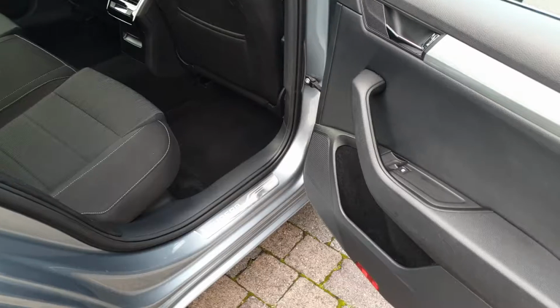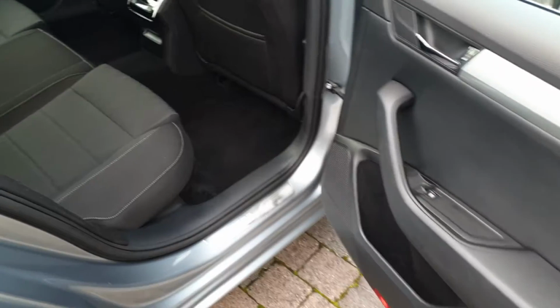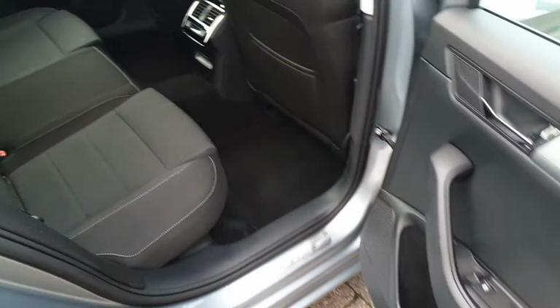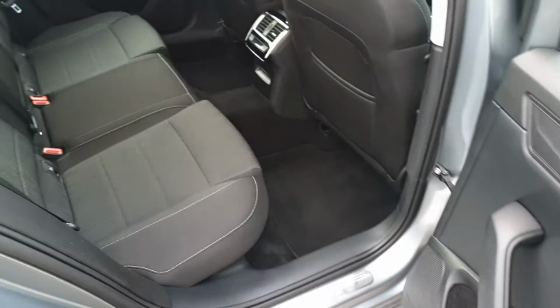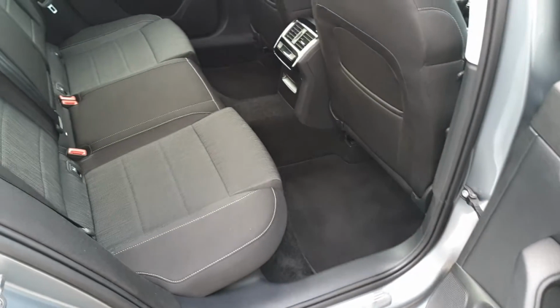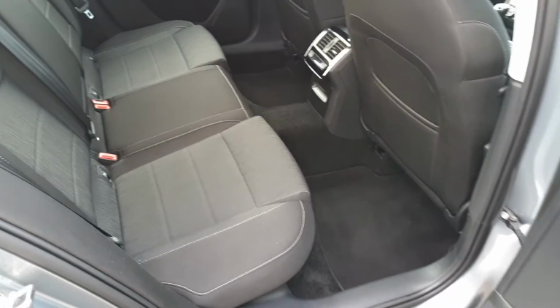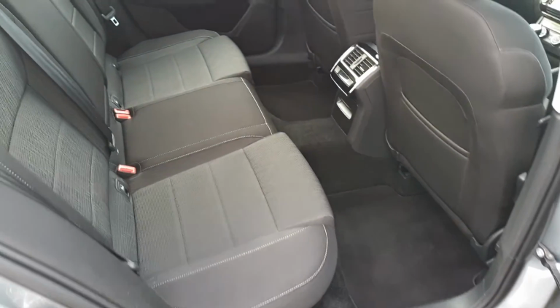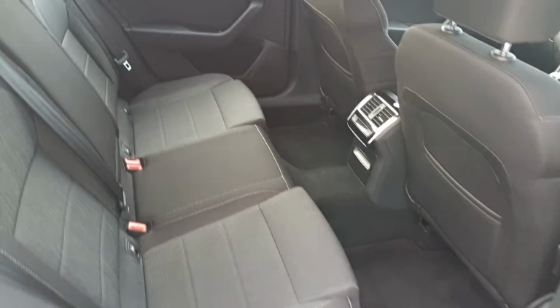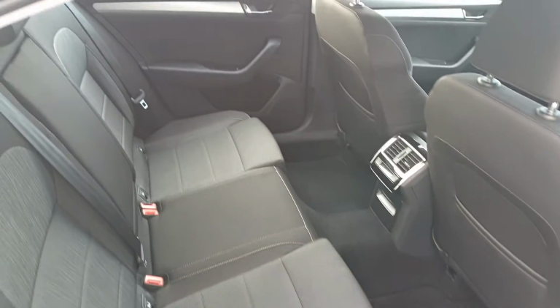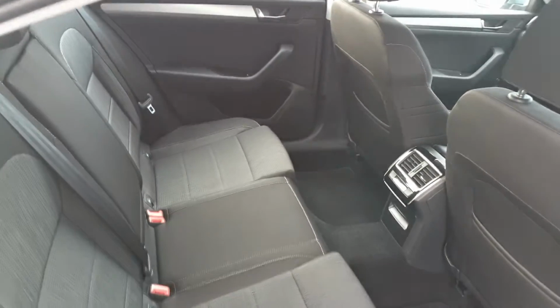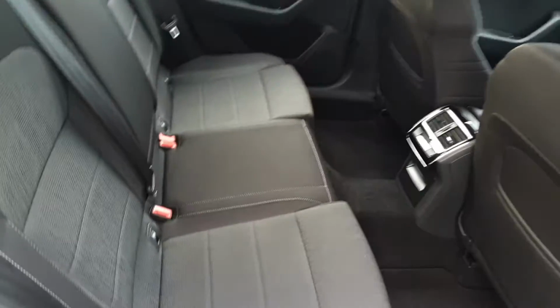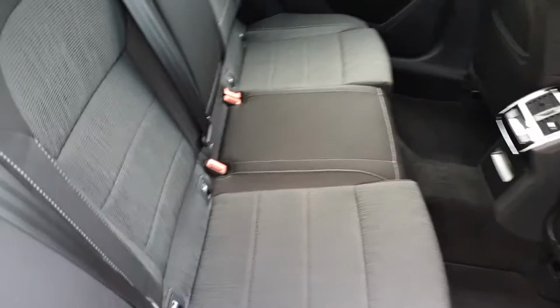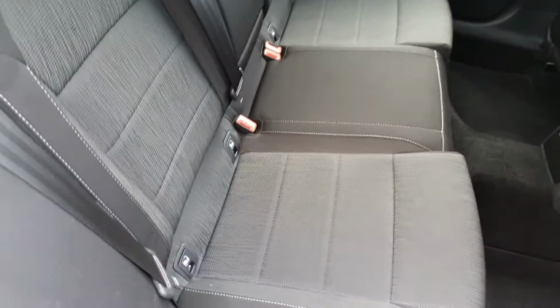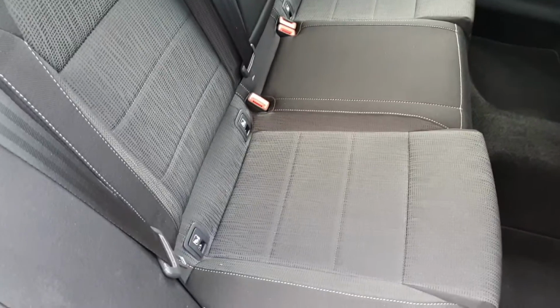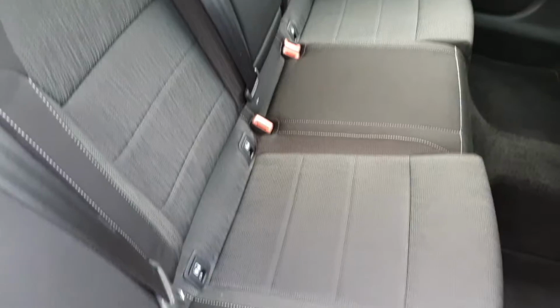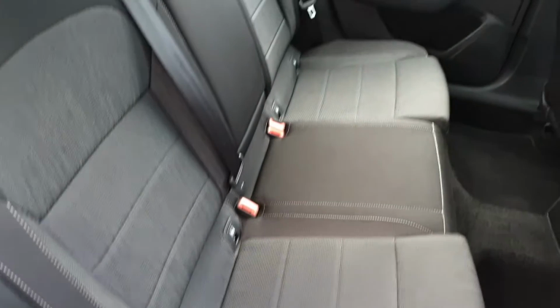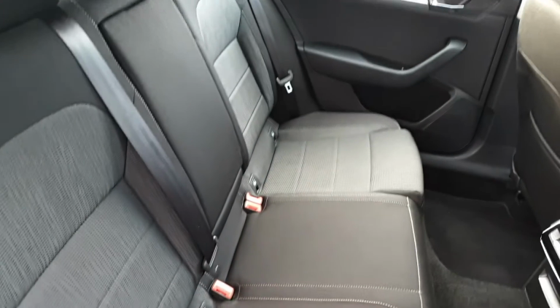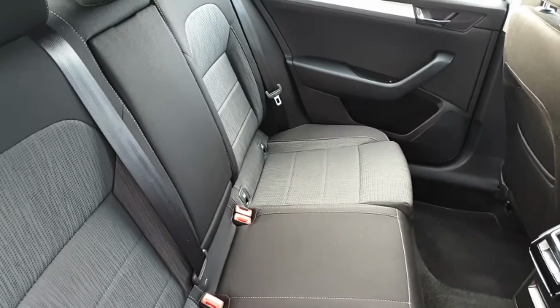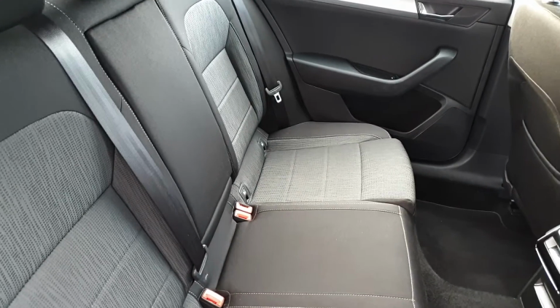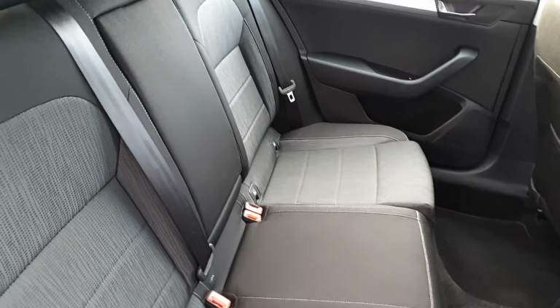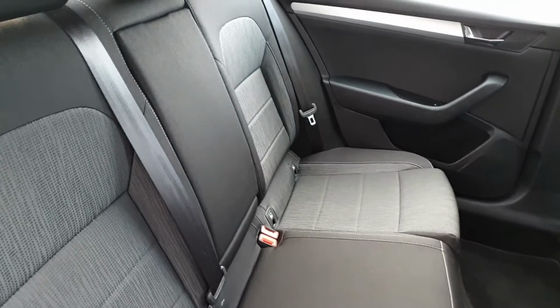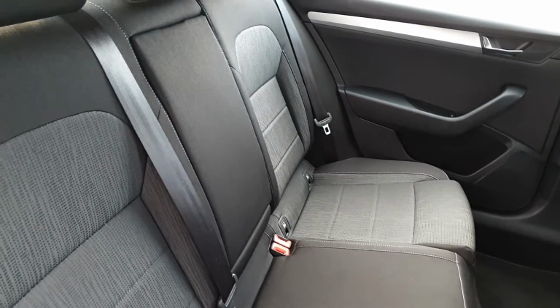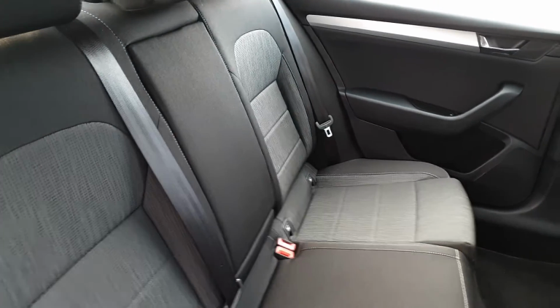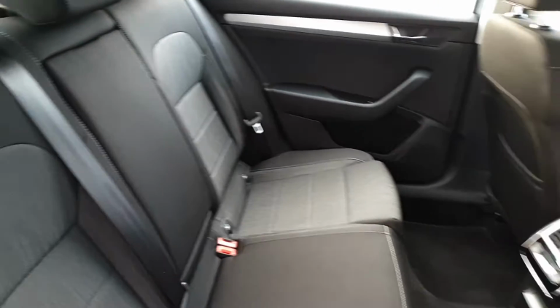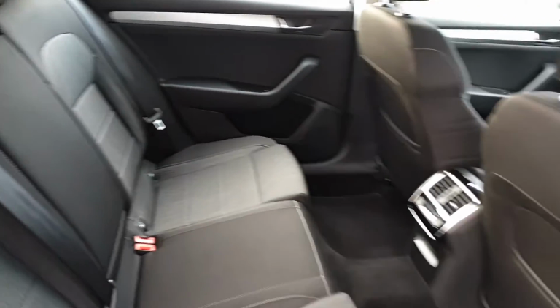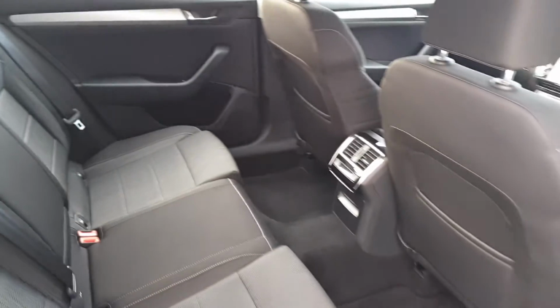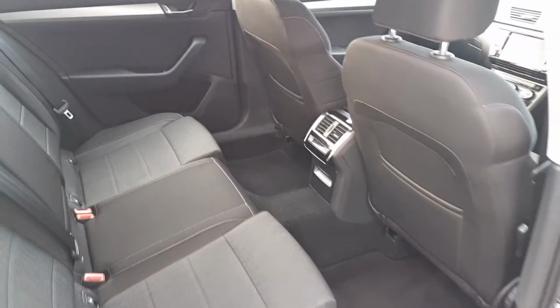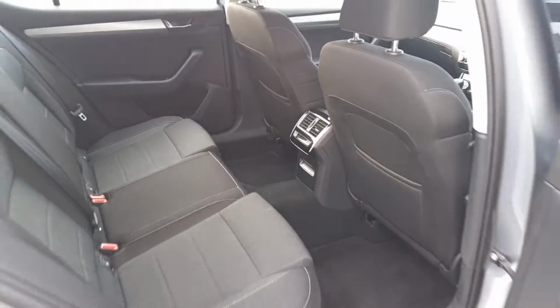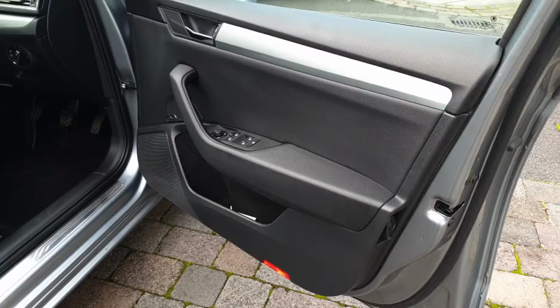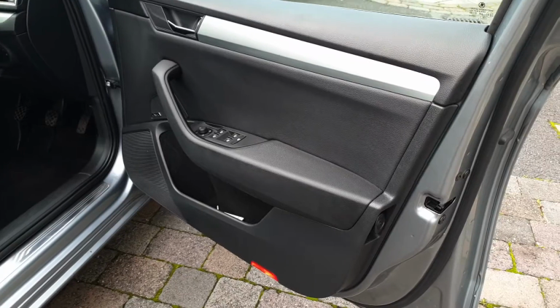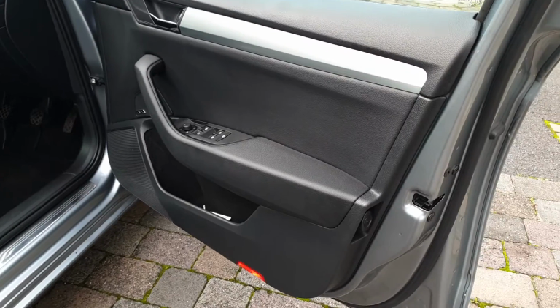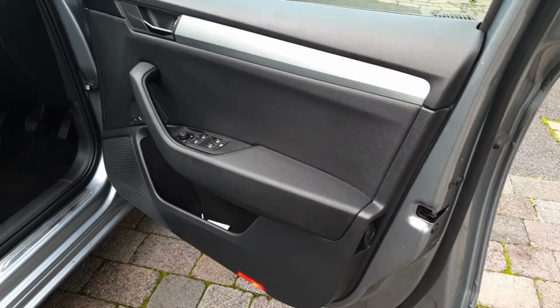We have electric windows, plenty of space for three passengers across the rear bench, two isofix points on either side for child seats, and a fold-down armrest with cup holders.